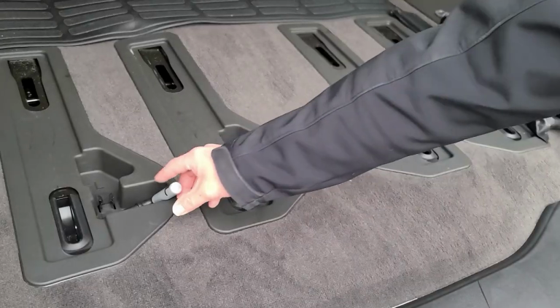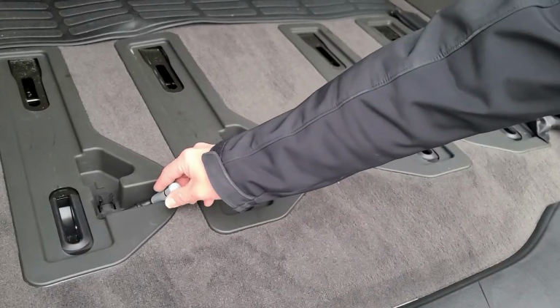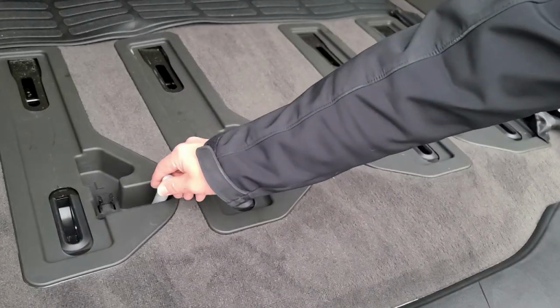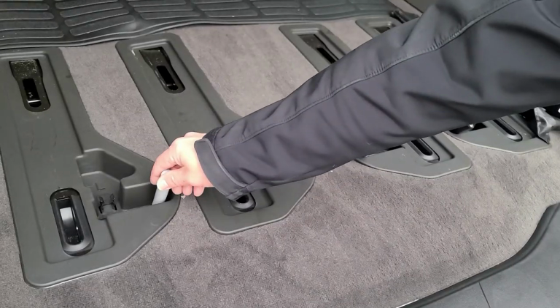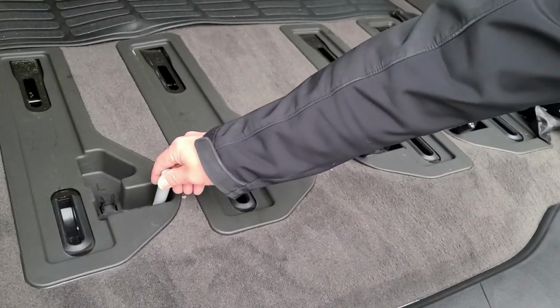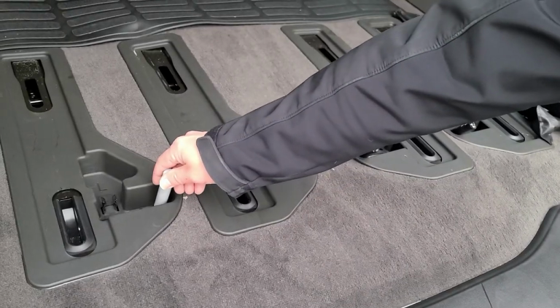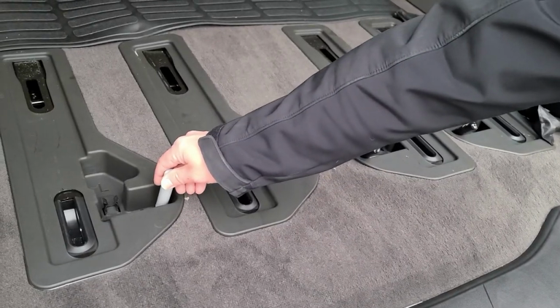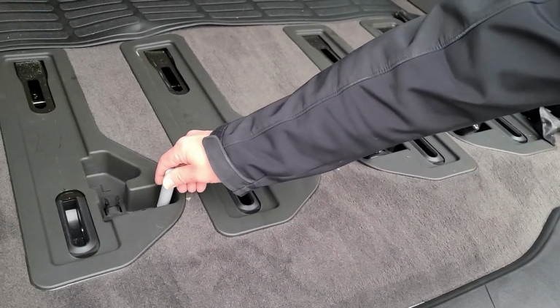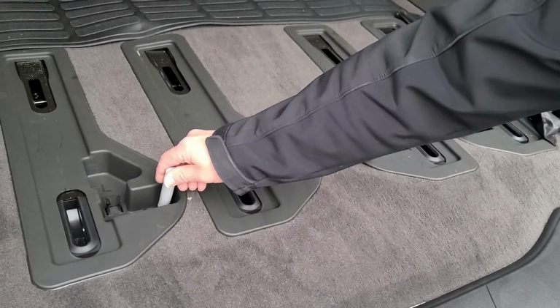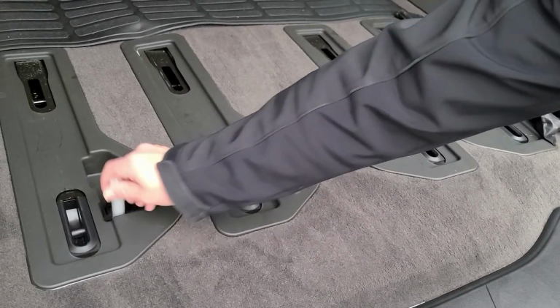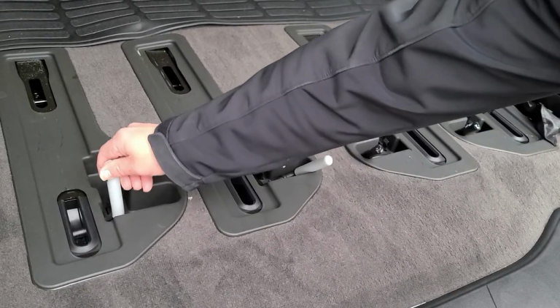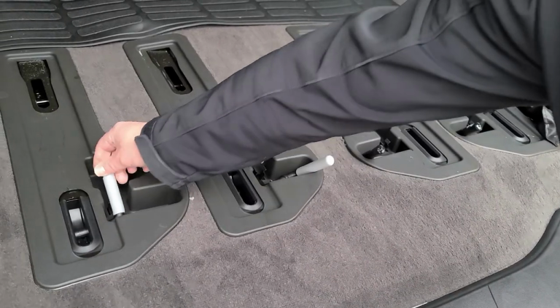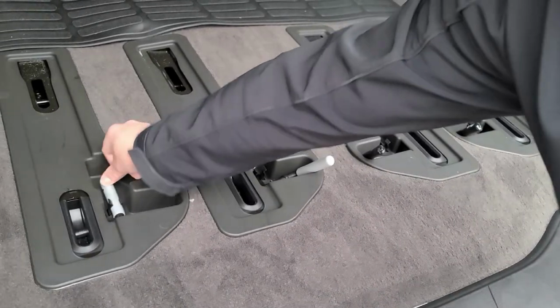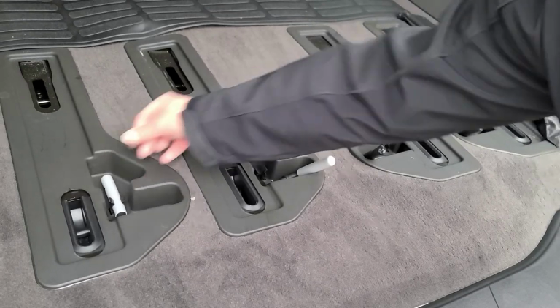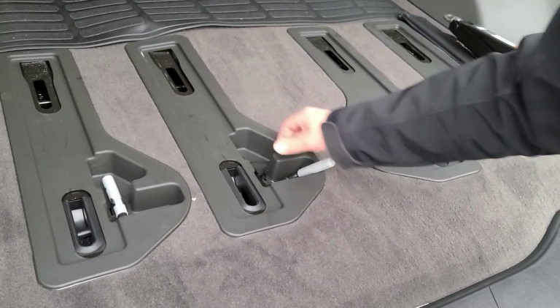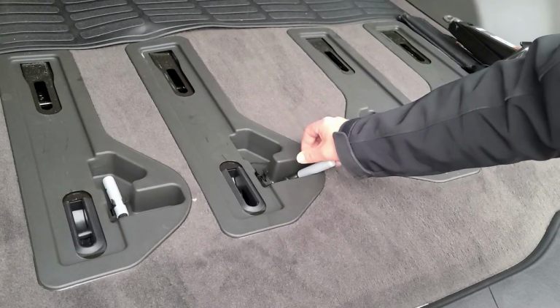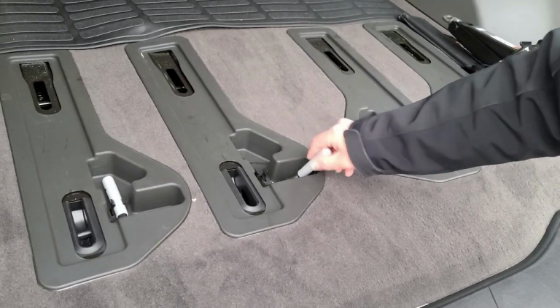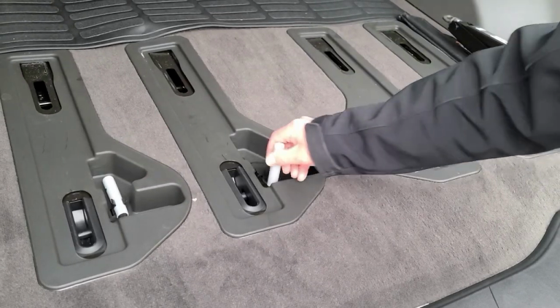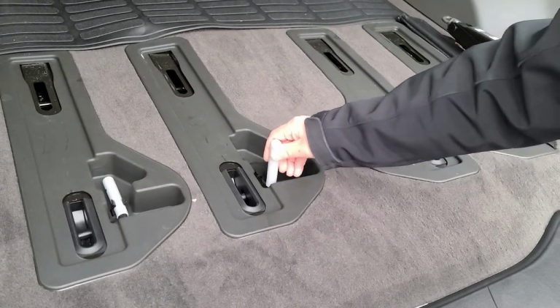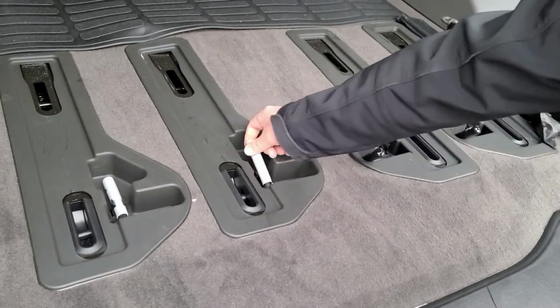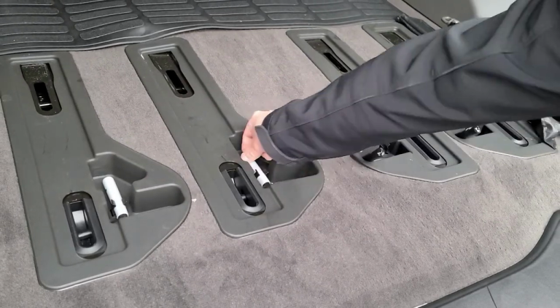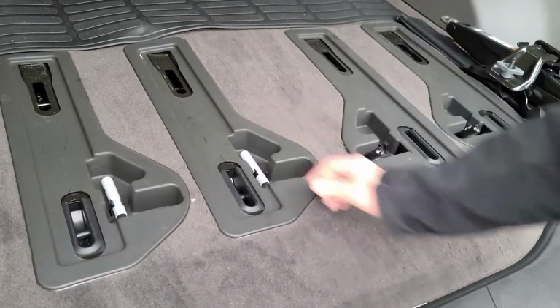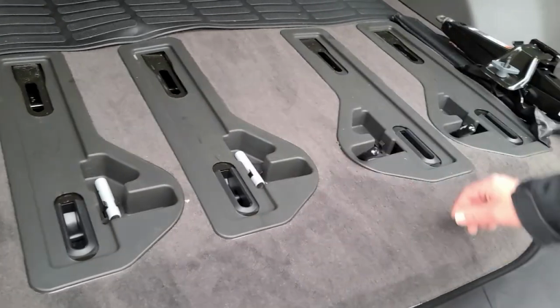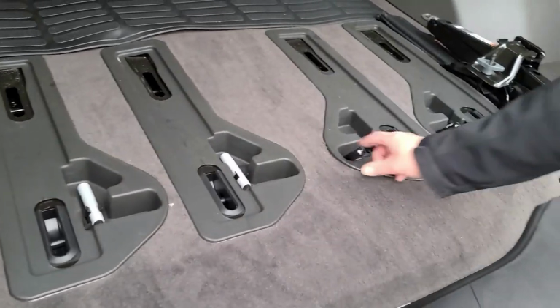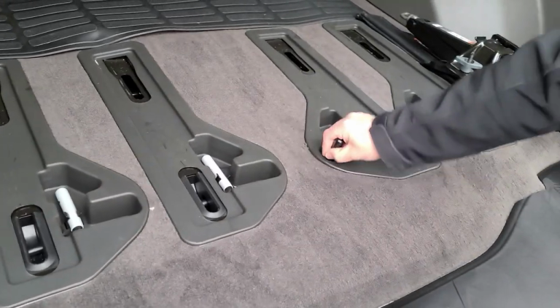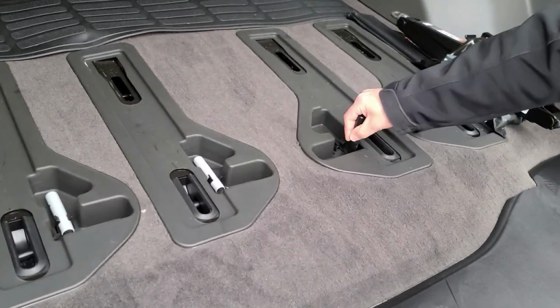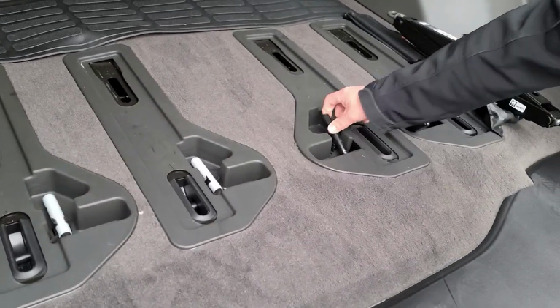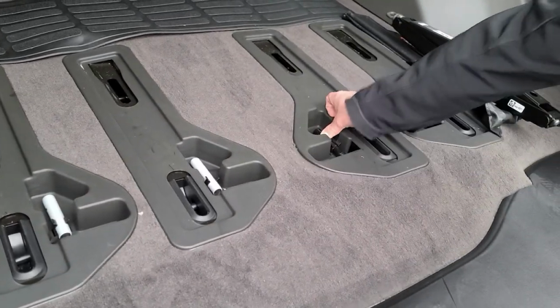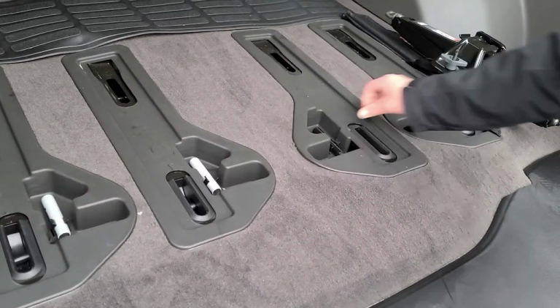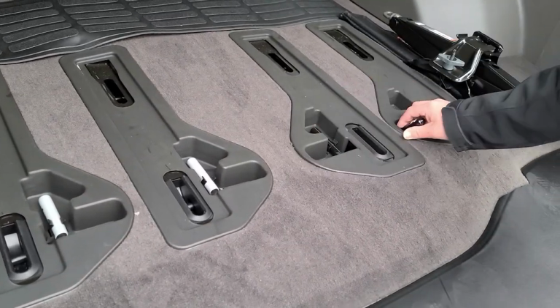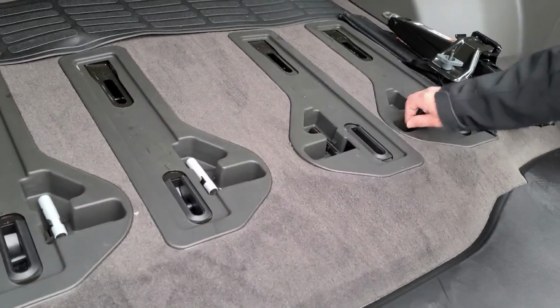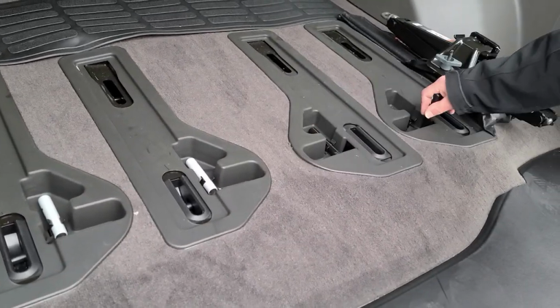Once you're moving the seats, make sure to put the pins back and lock them securely in place so that they do not go anywhere while you travel.